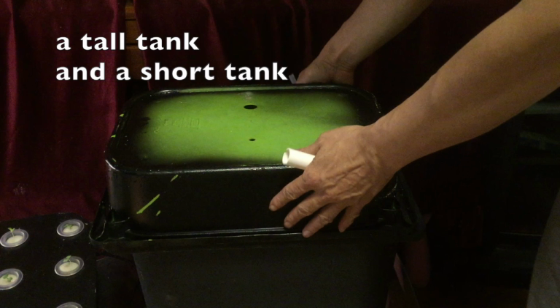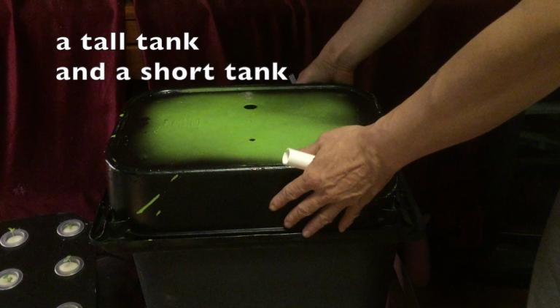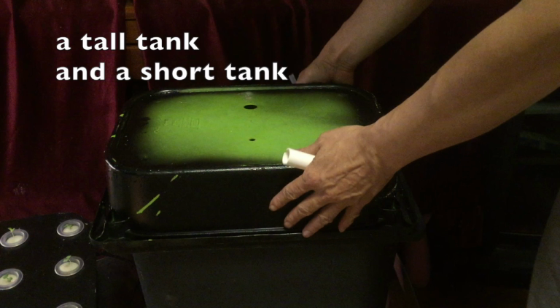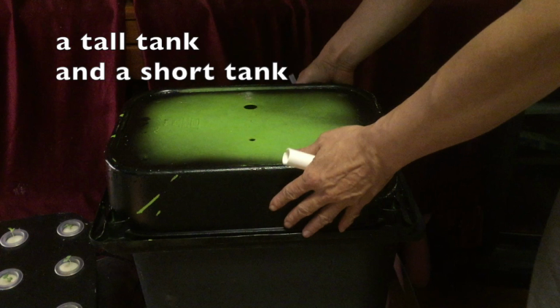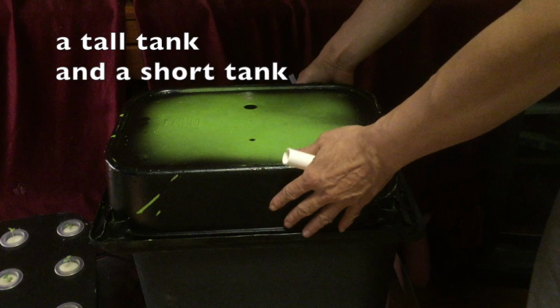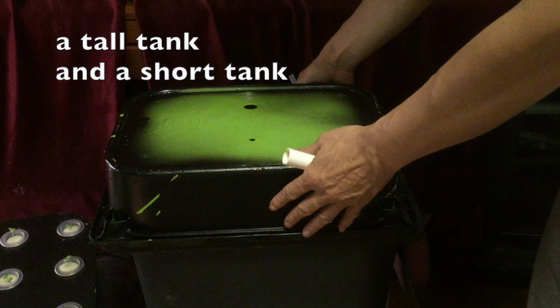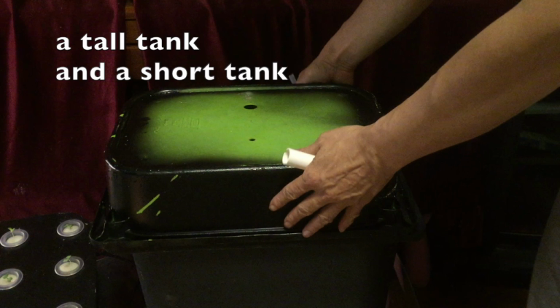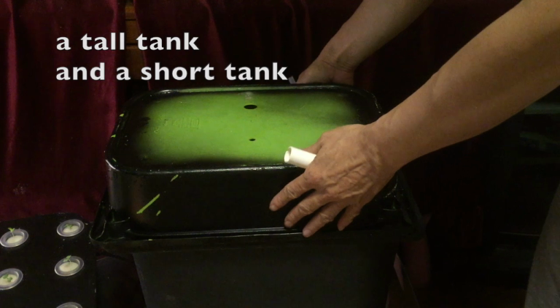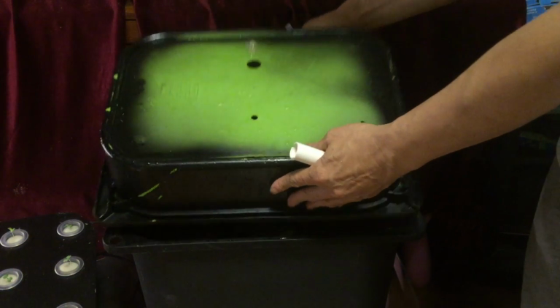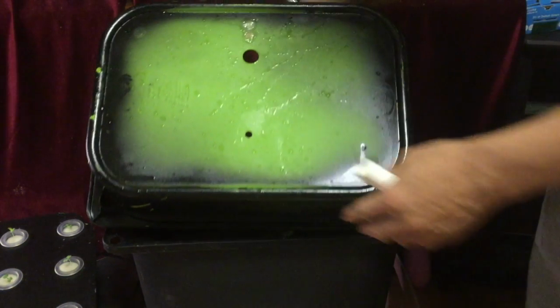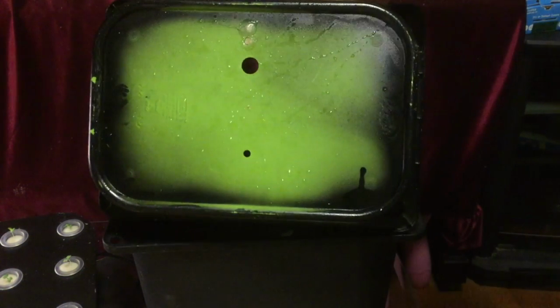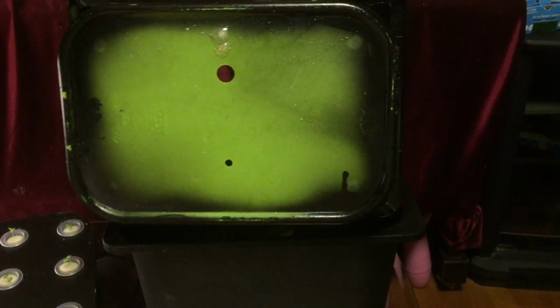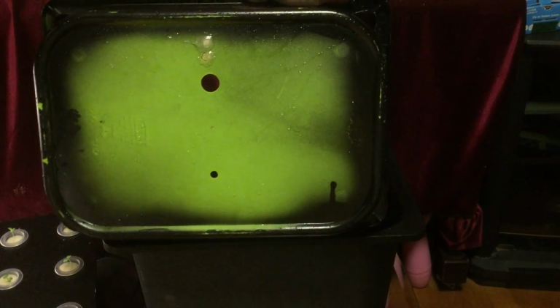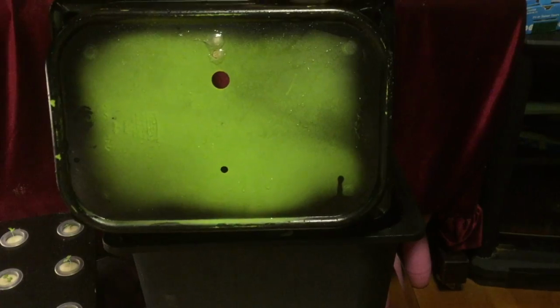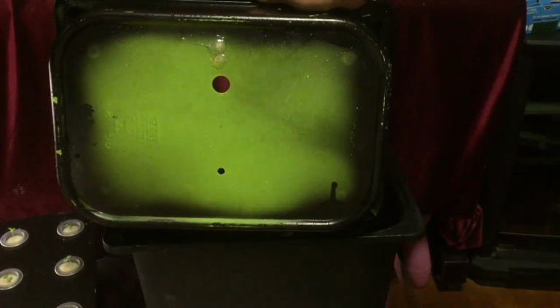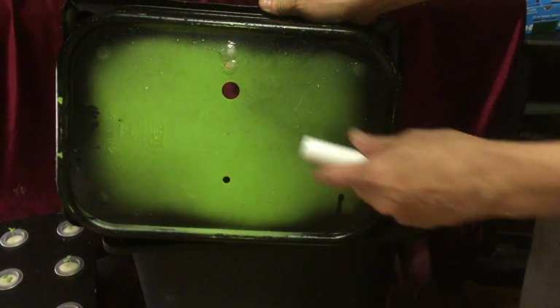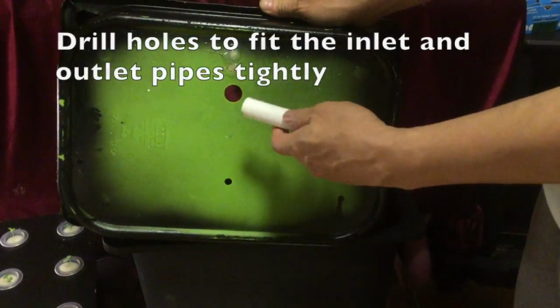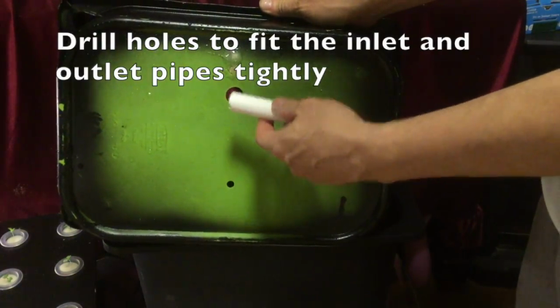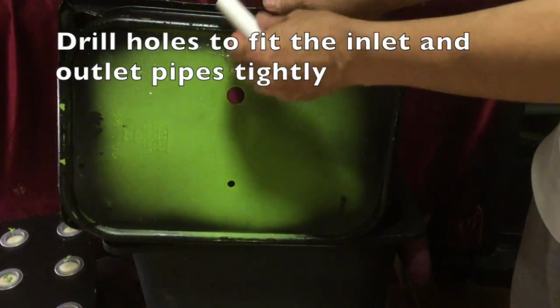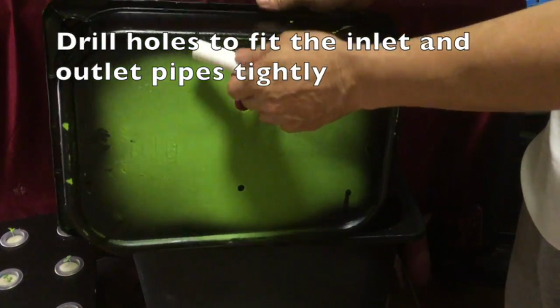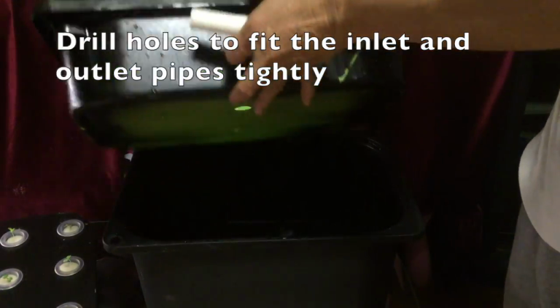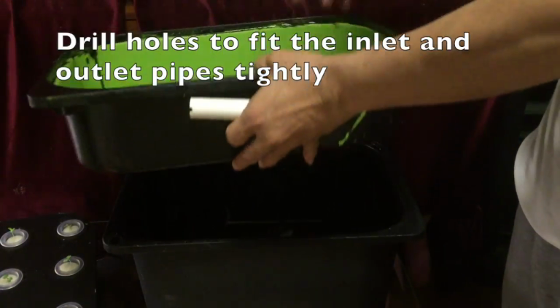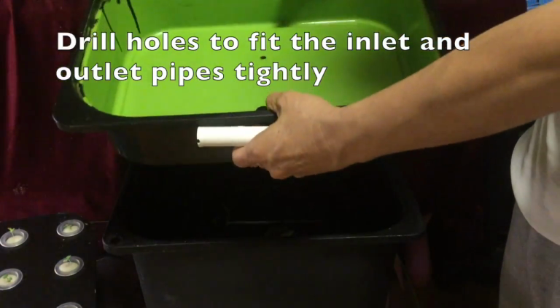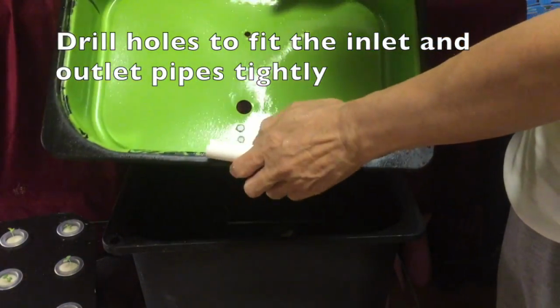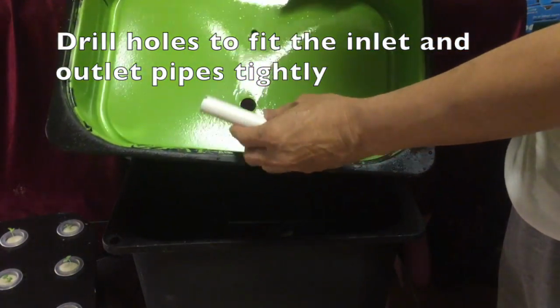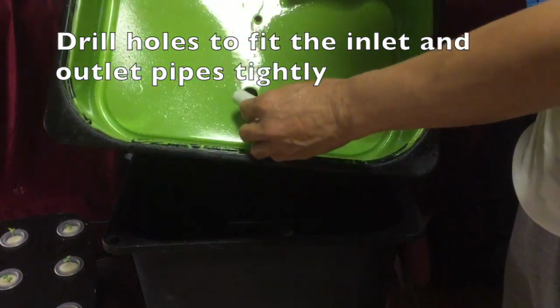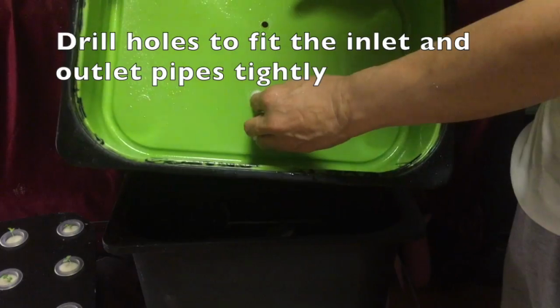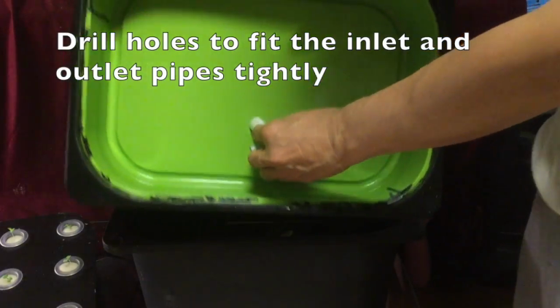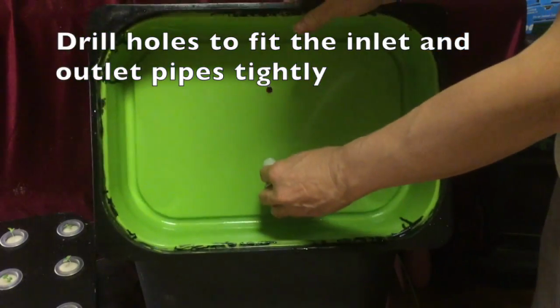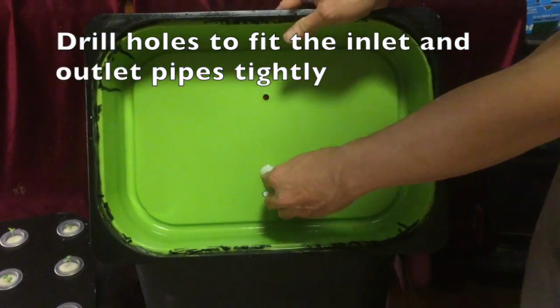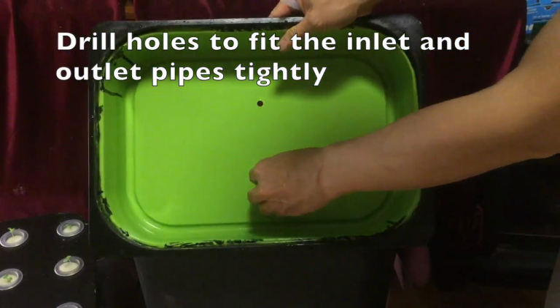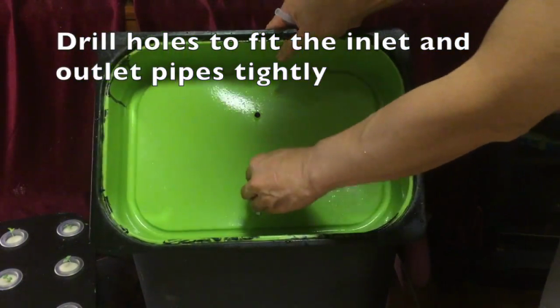You need to find two tanks: one small one and one tall one. On the small one, you can drill a hole to fit the outlet and then another hole to fit the inlet.